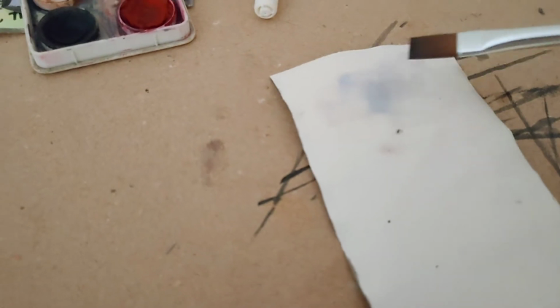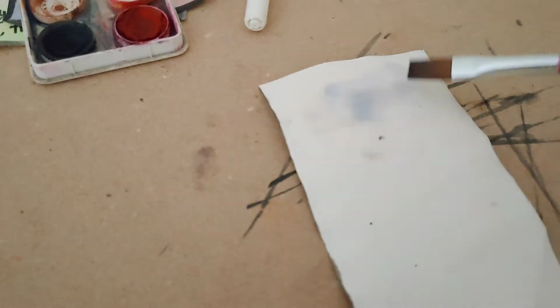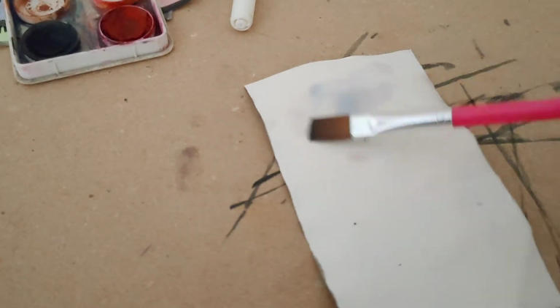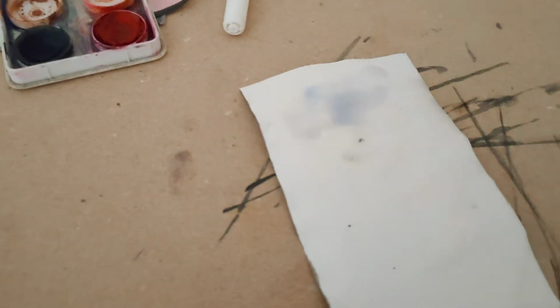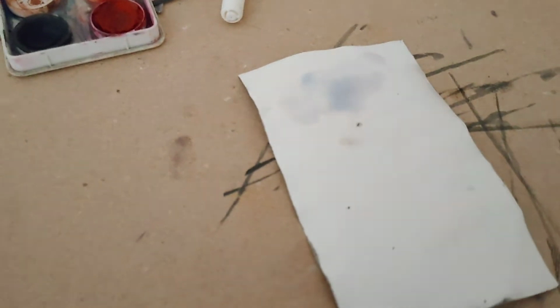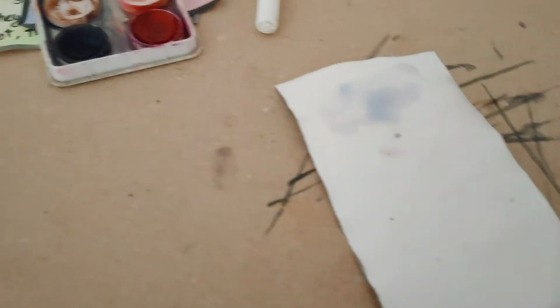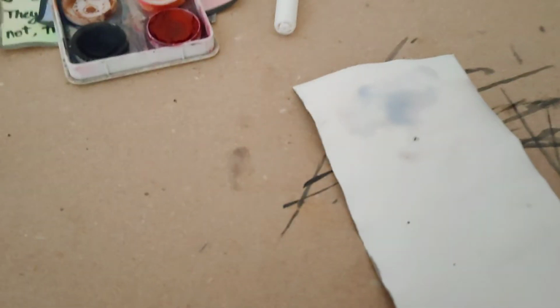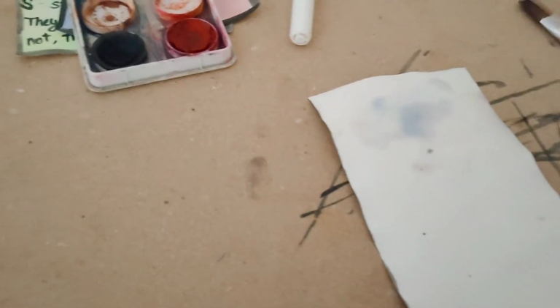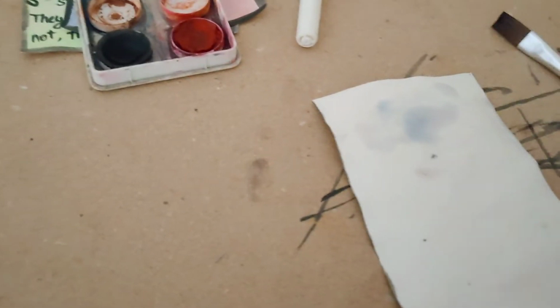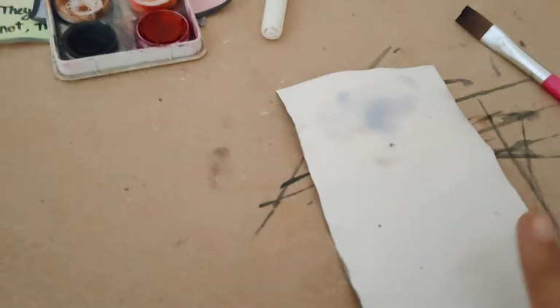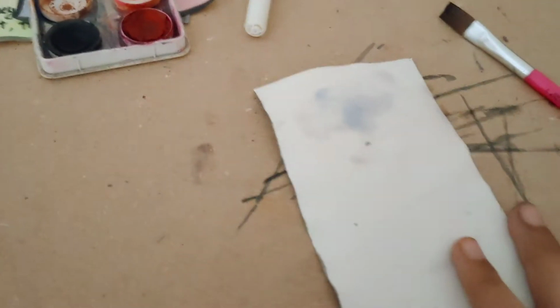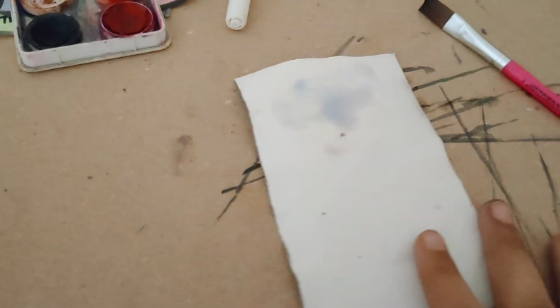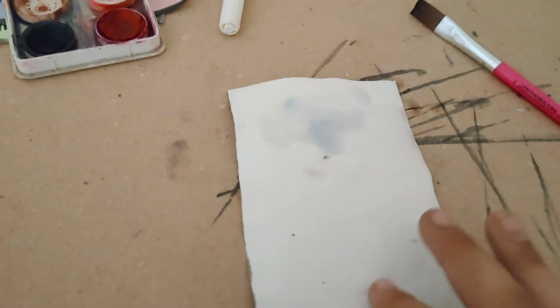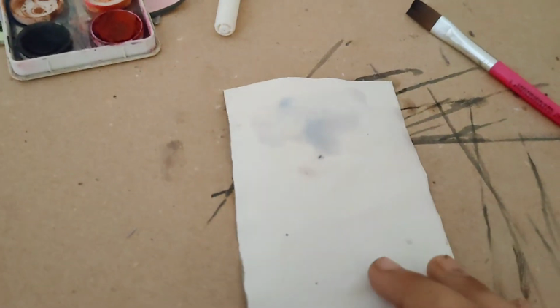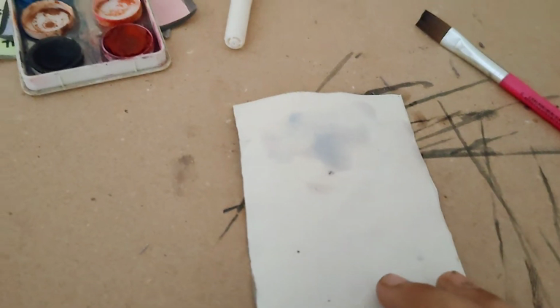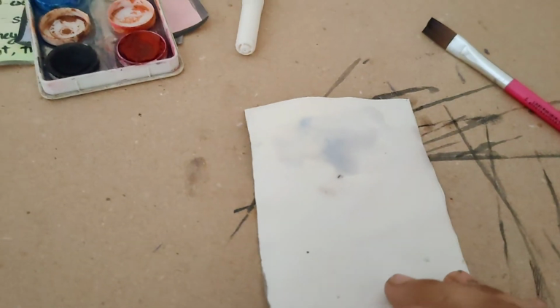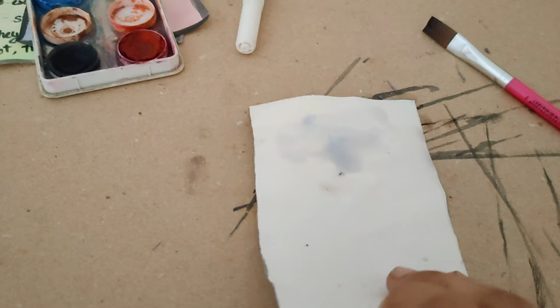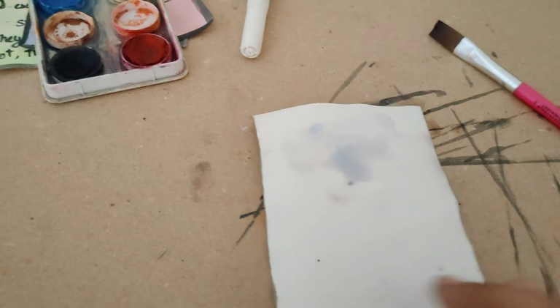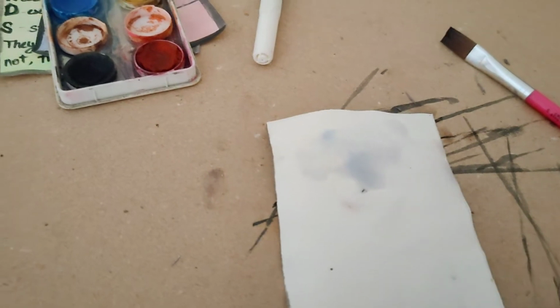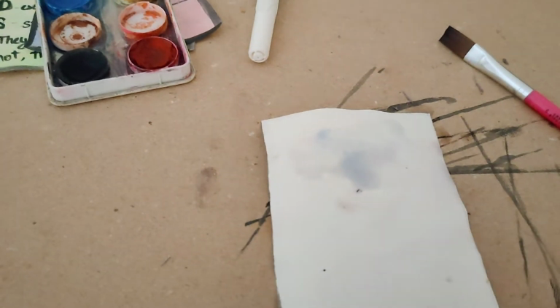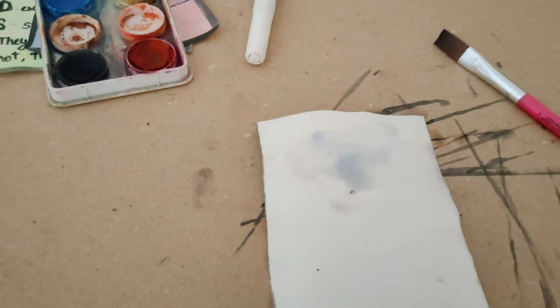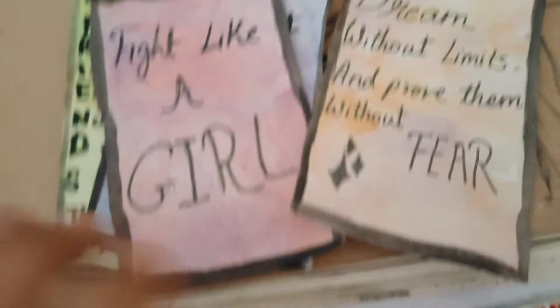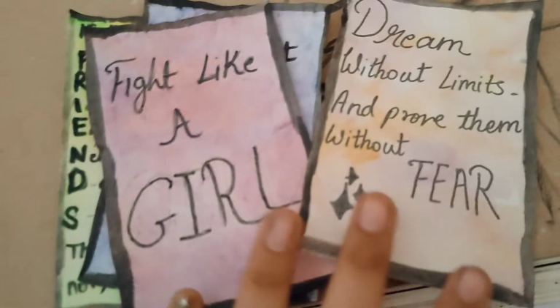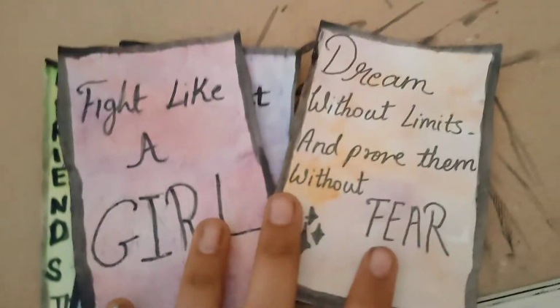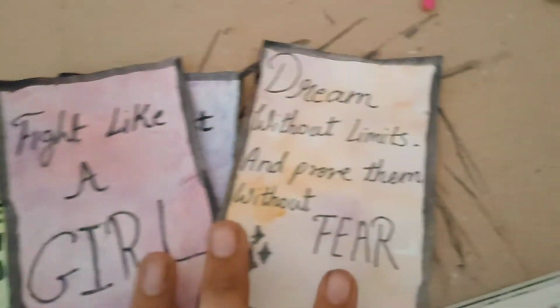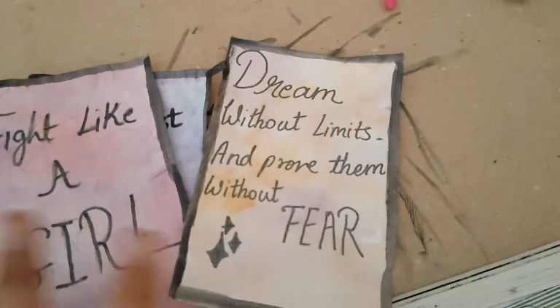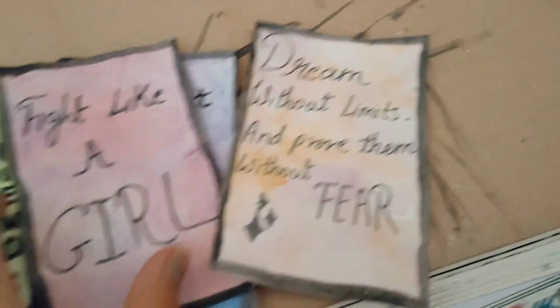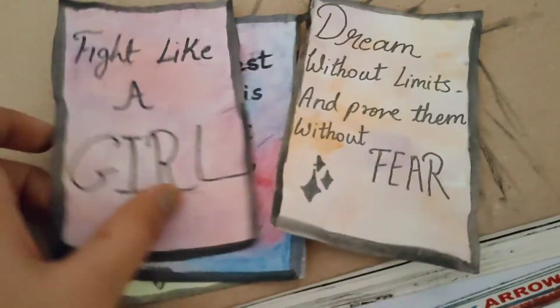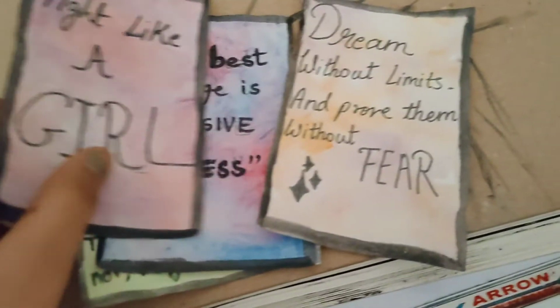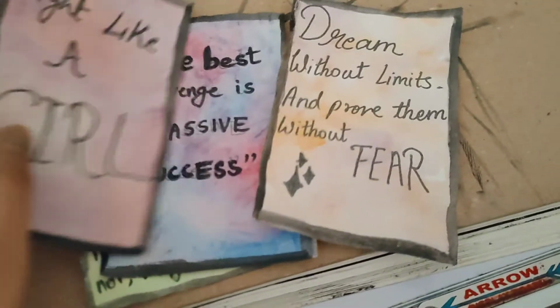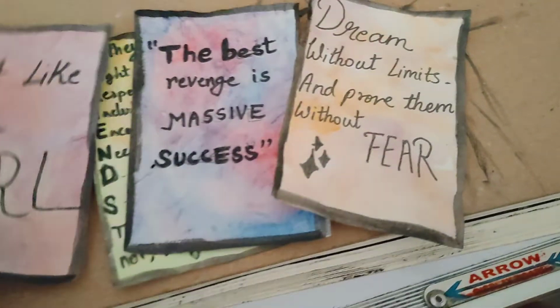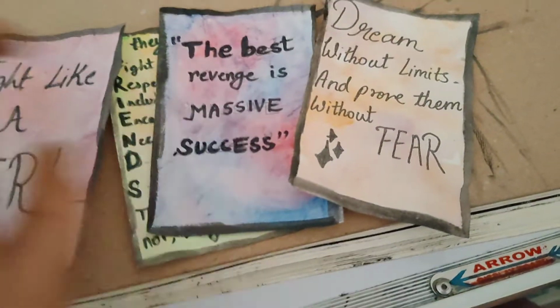If you want to use two colors, then do it. I am using watercolors. And then, you need to write motivational quotes.